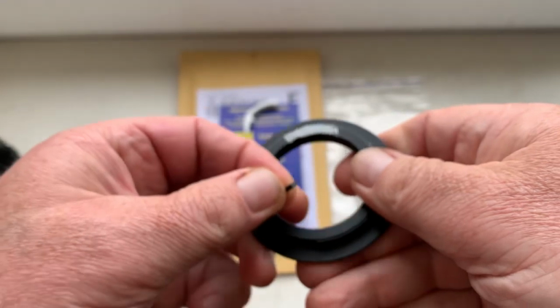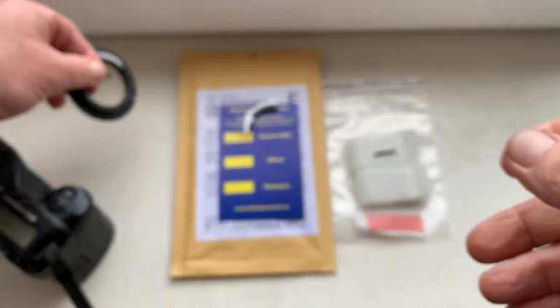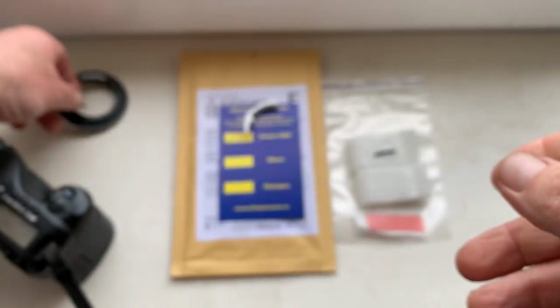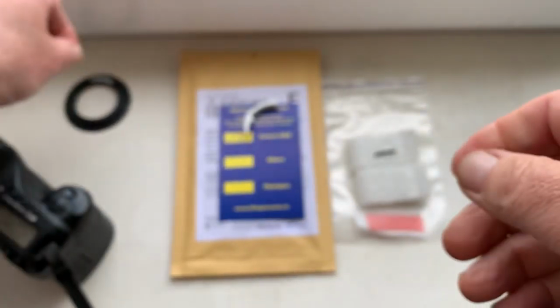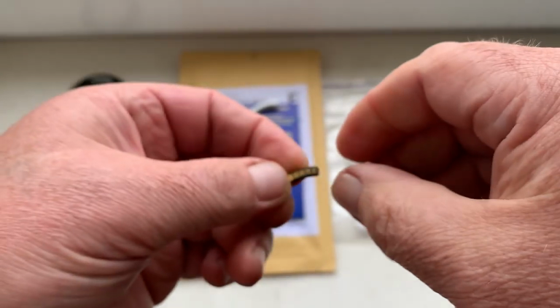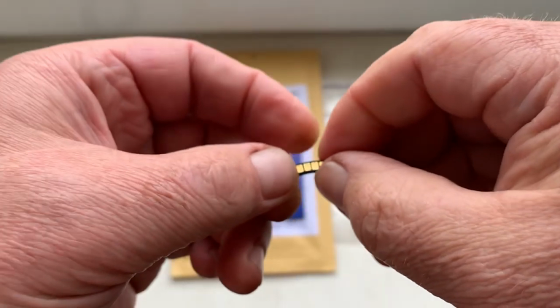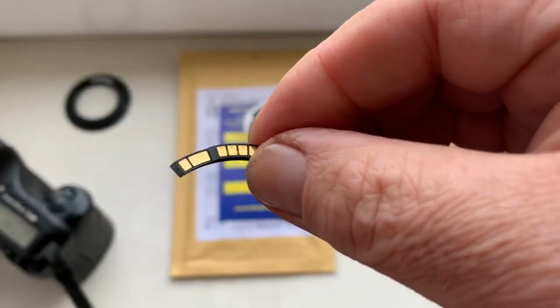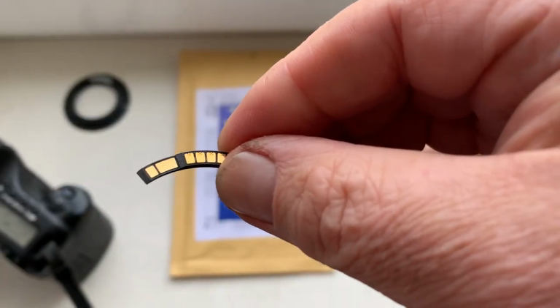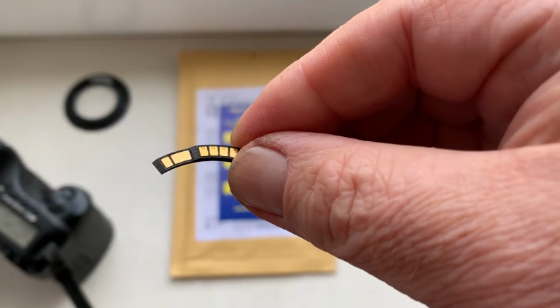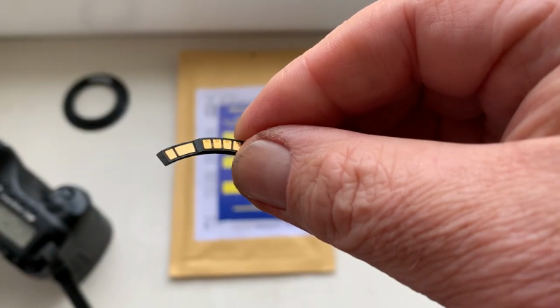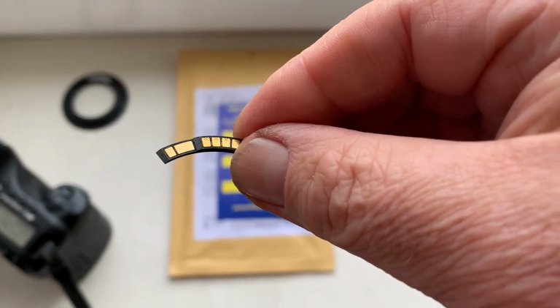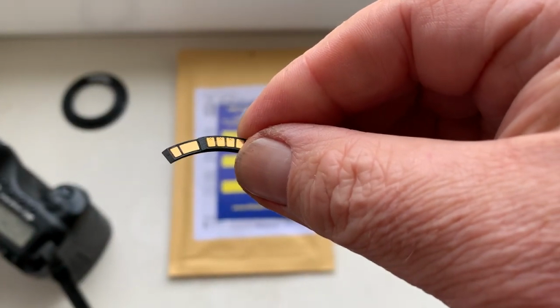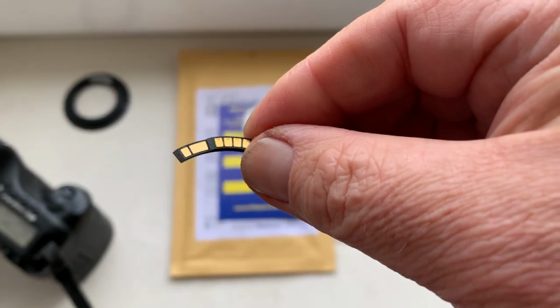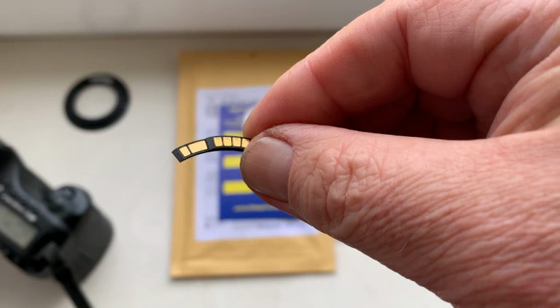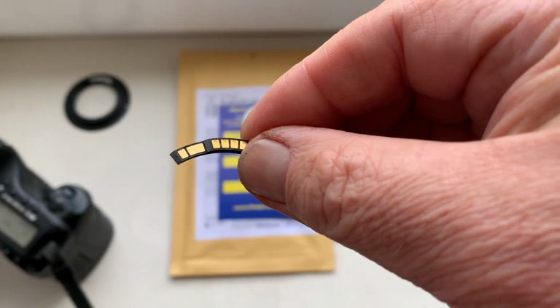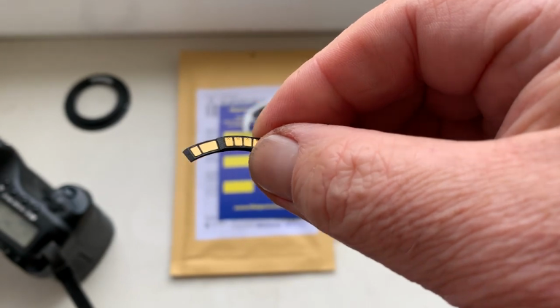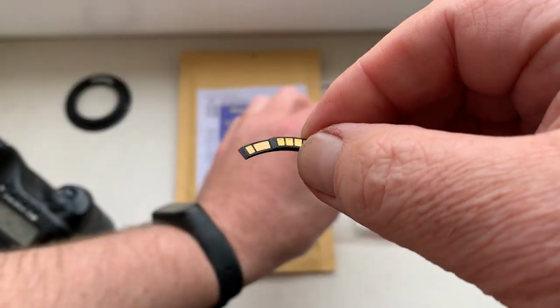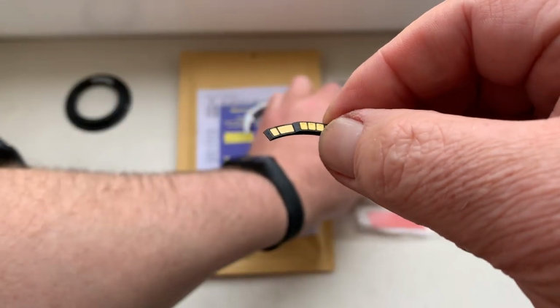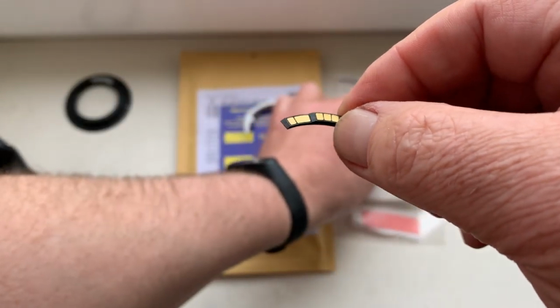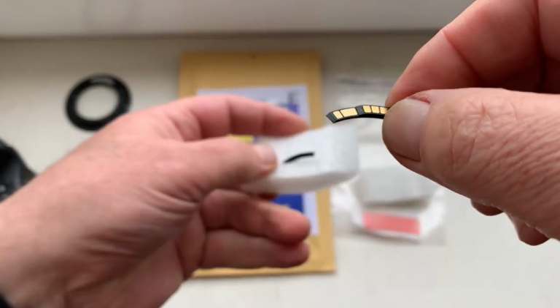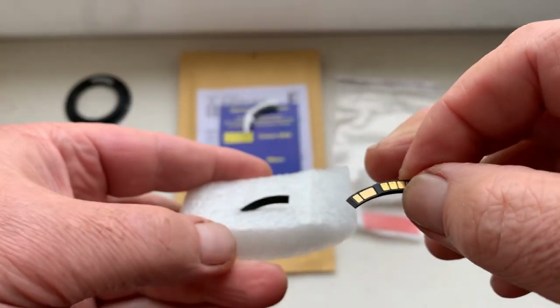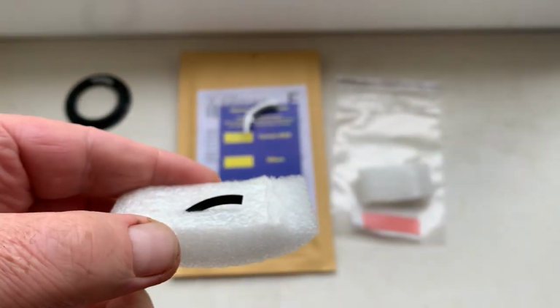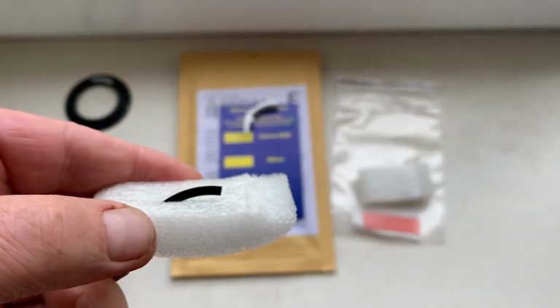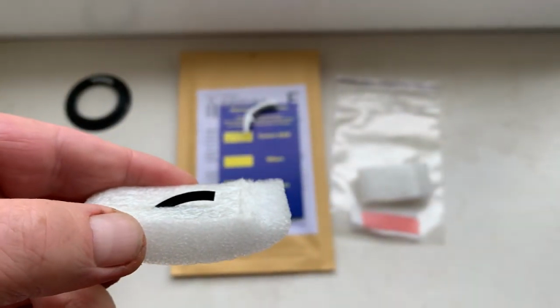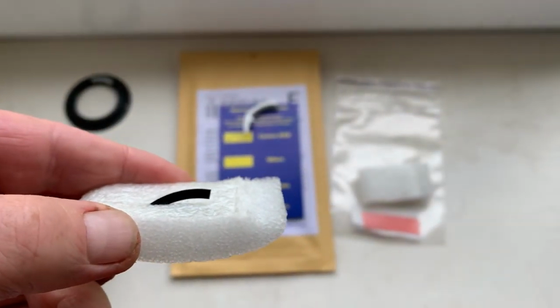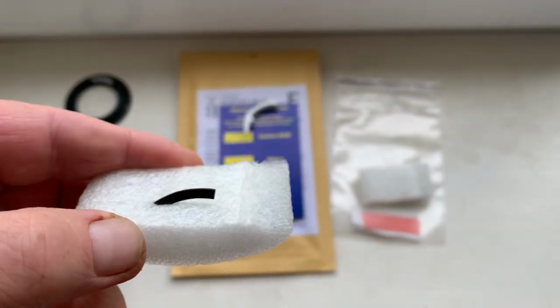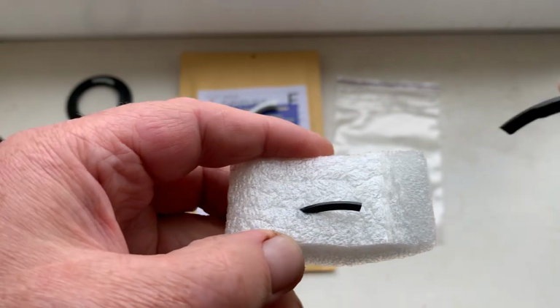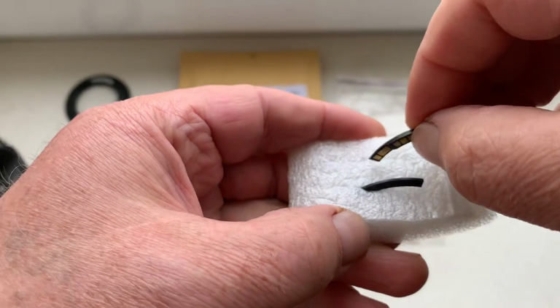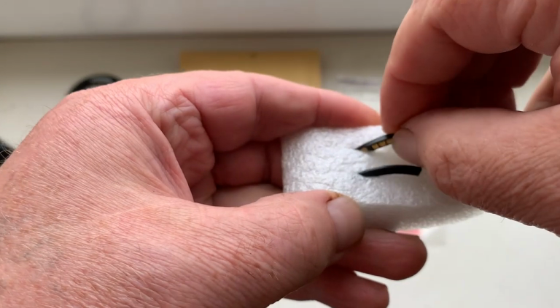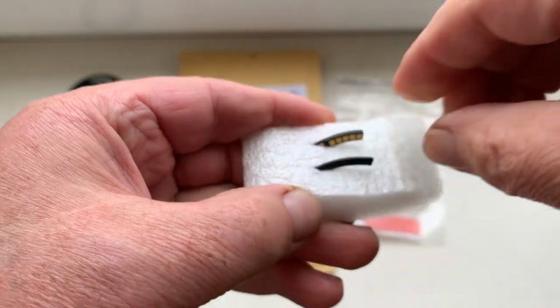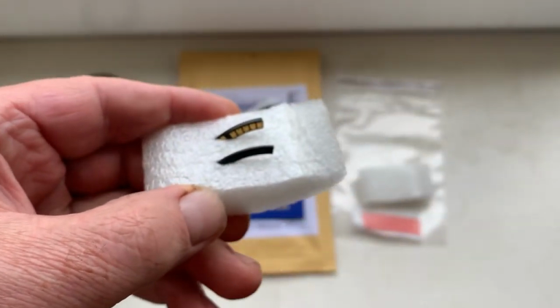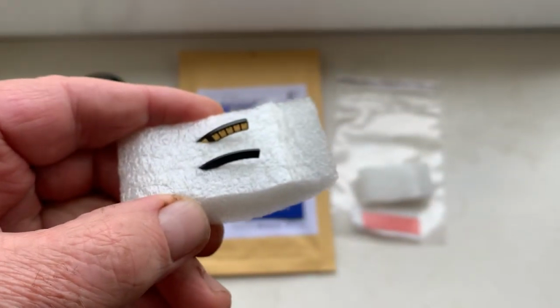Now I will package your chip and send it to you today. This is the special plate, and this is the chip.